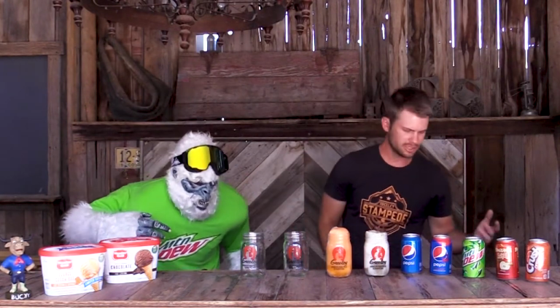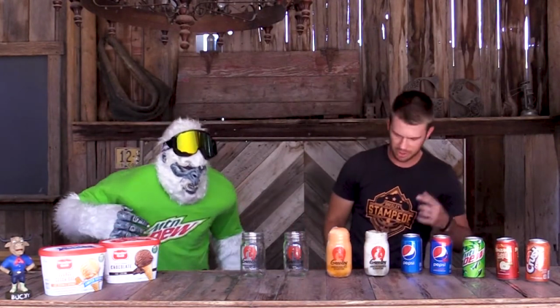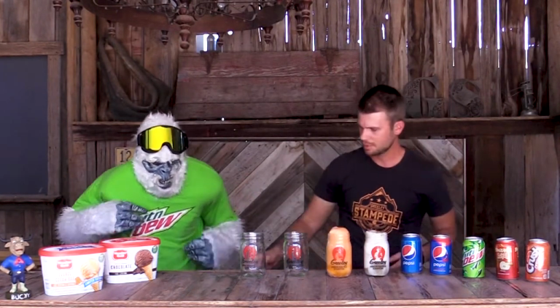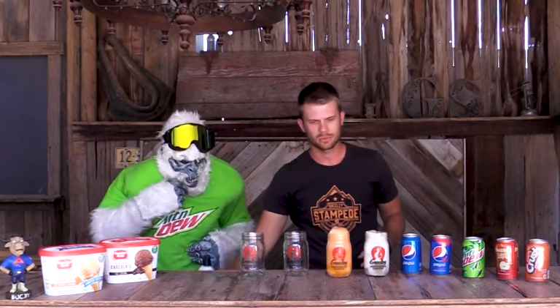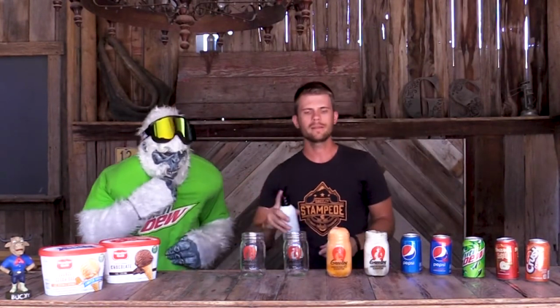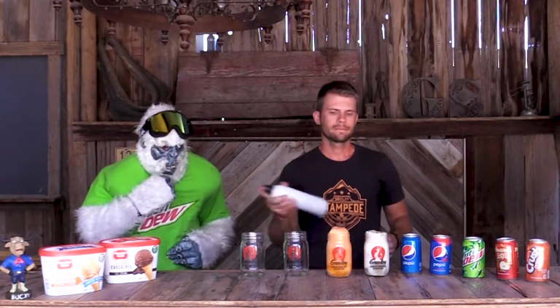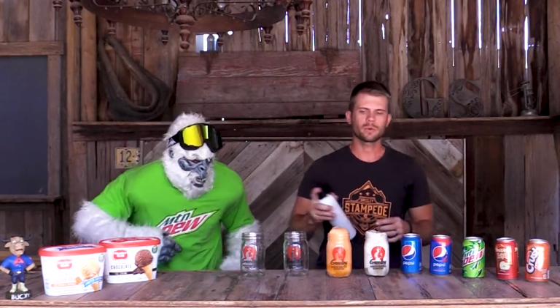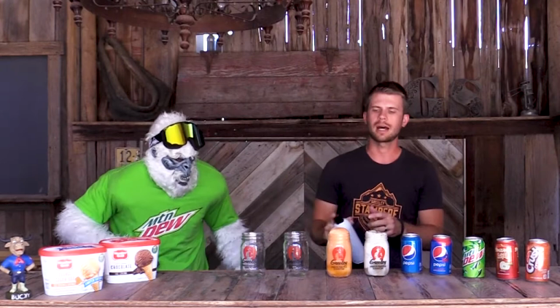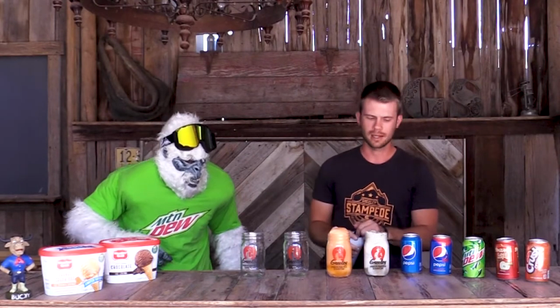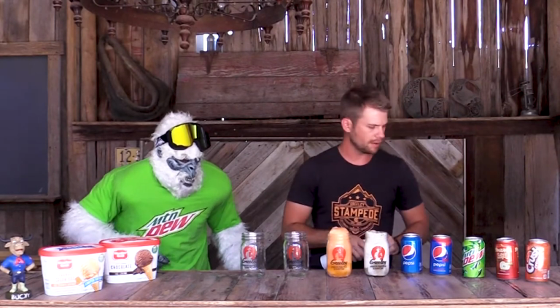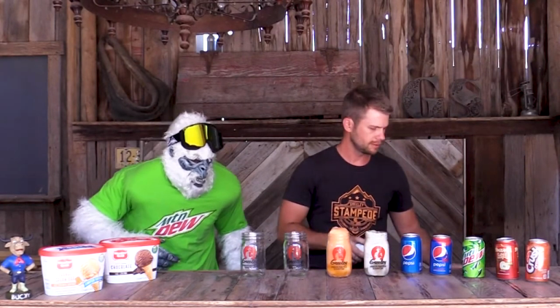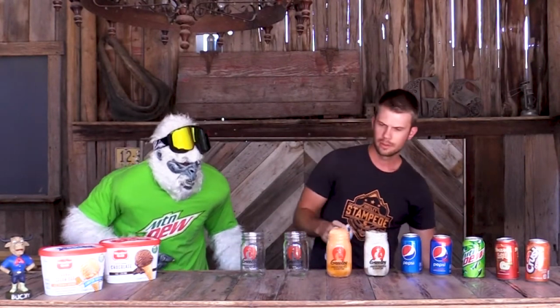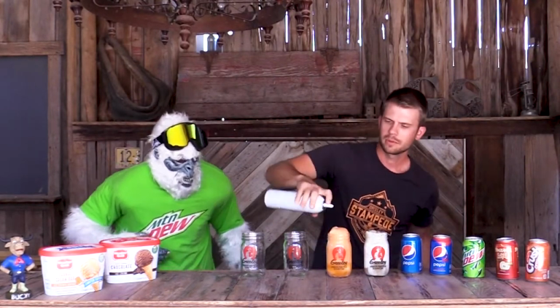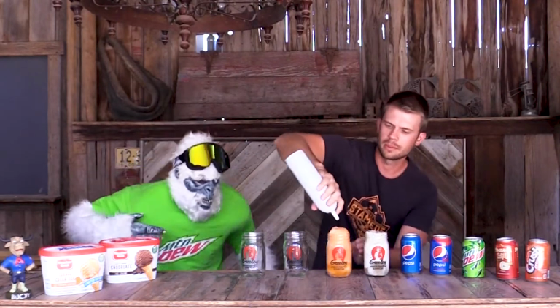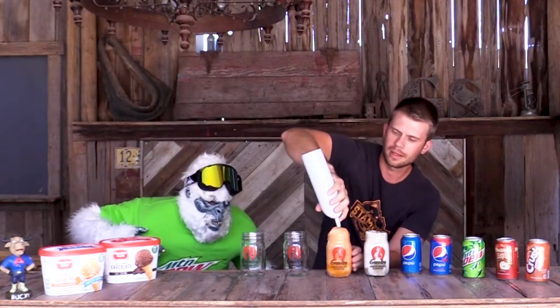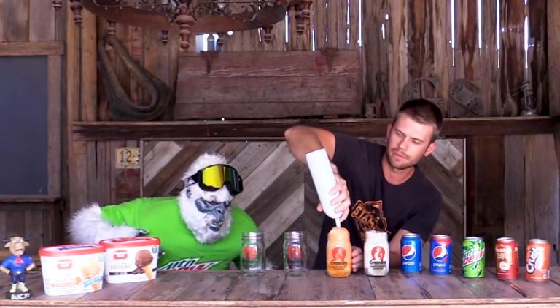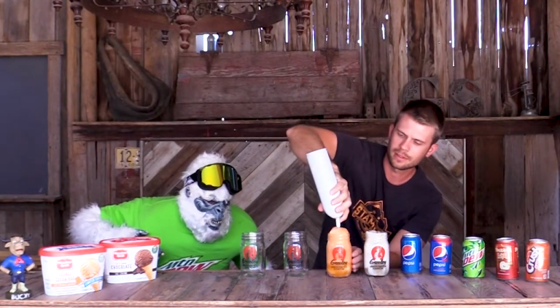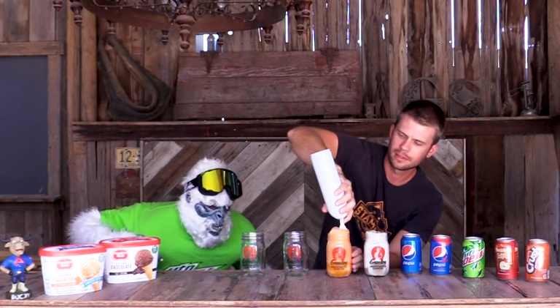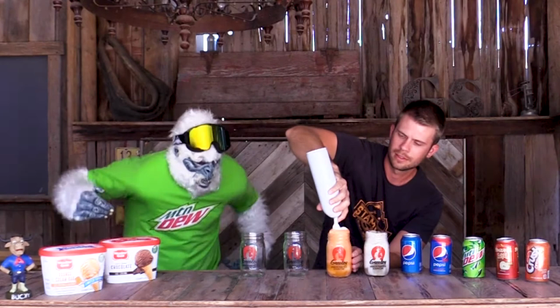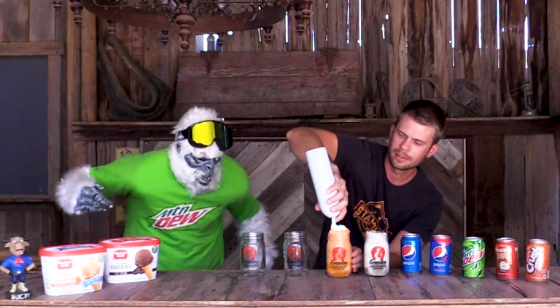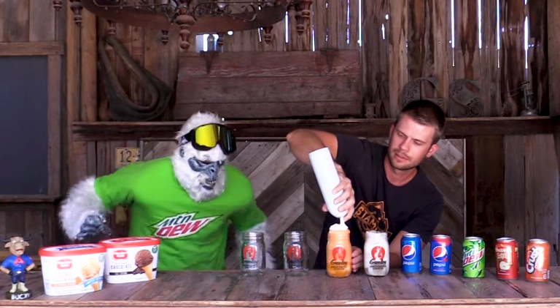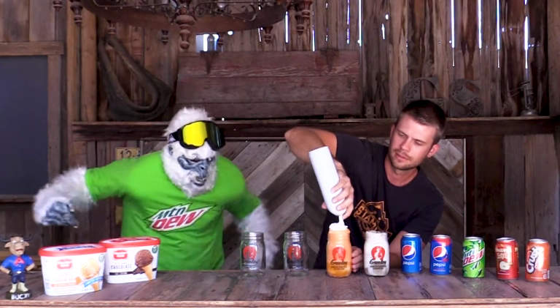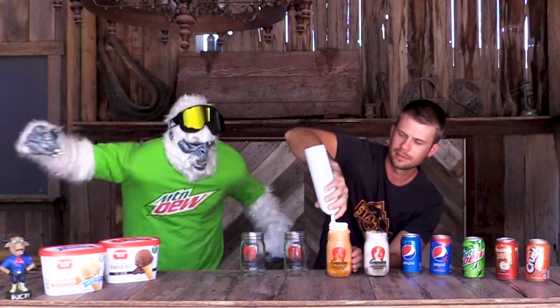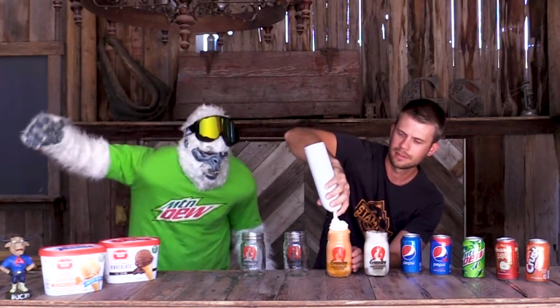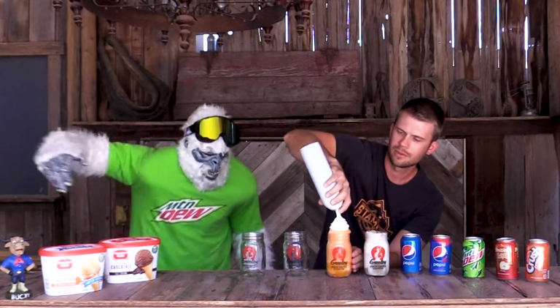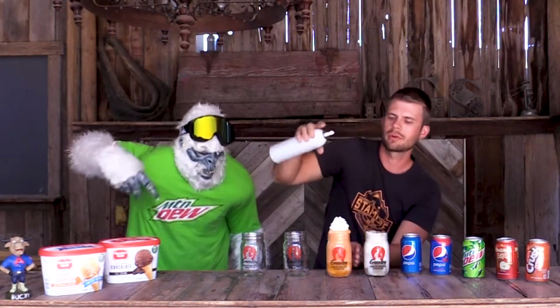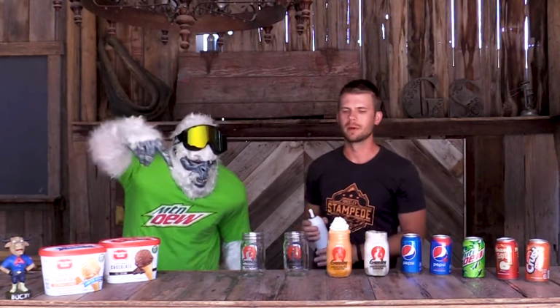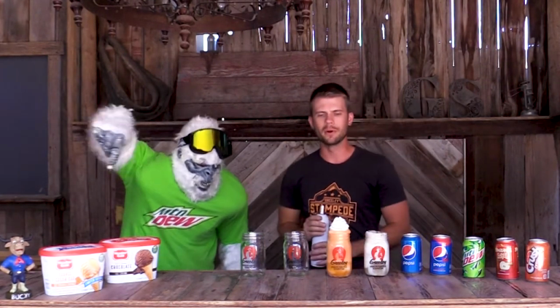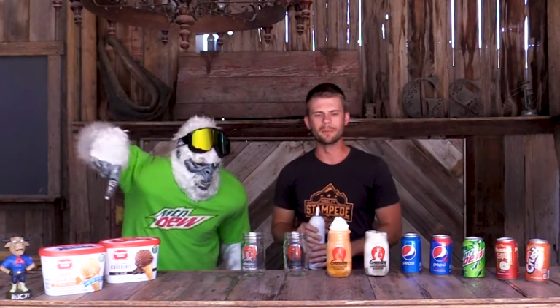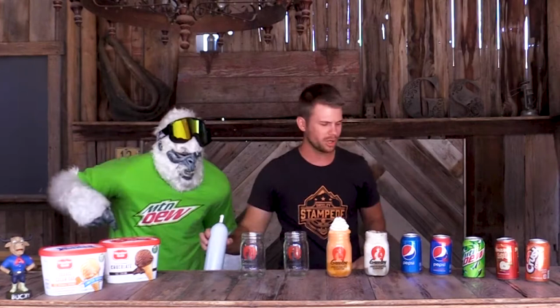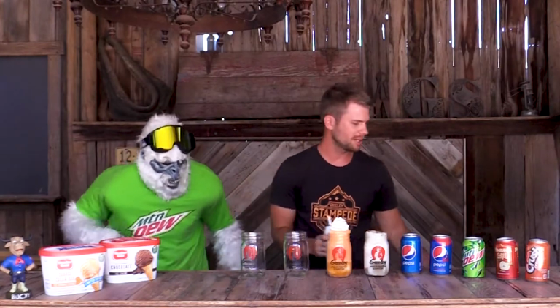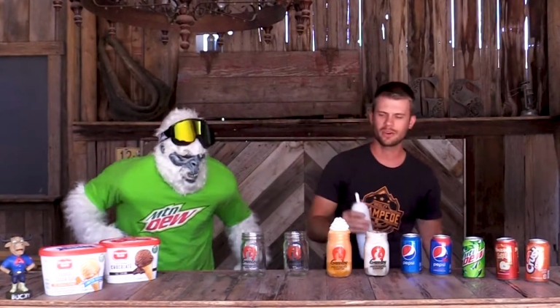We are going to do something special with this one — we are going to top this guy off with a little bit of whipped cream. Orange creamsicle float.